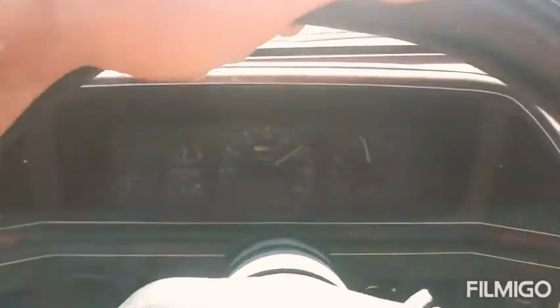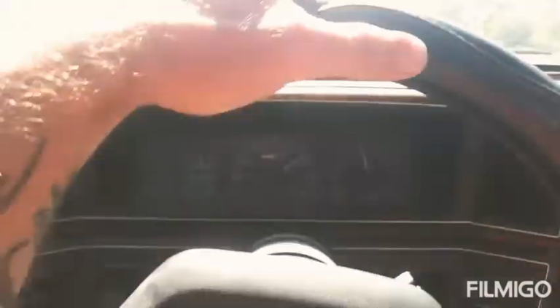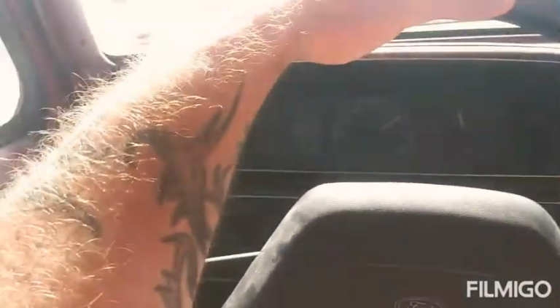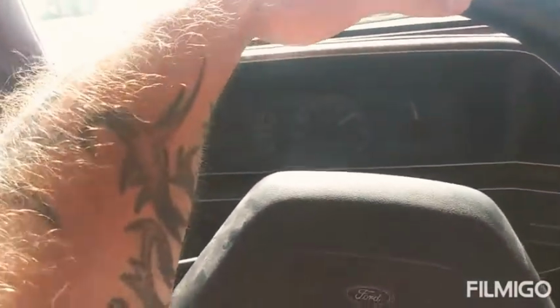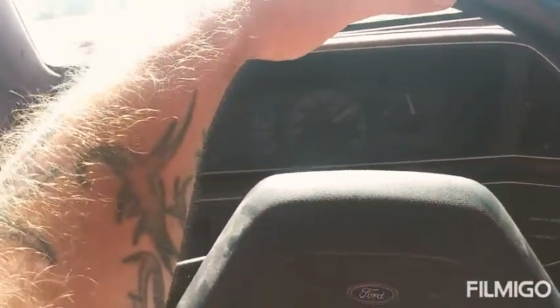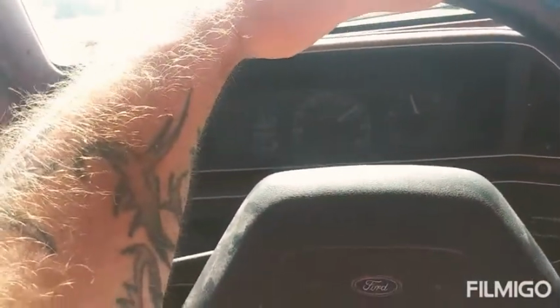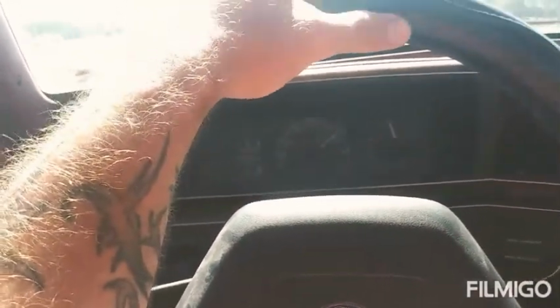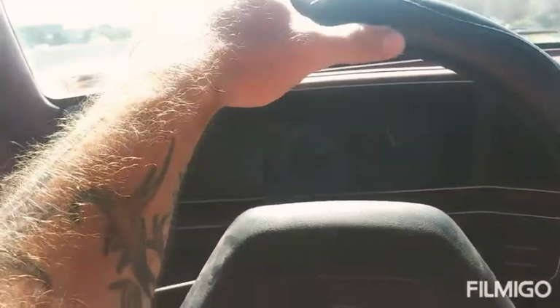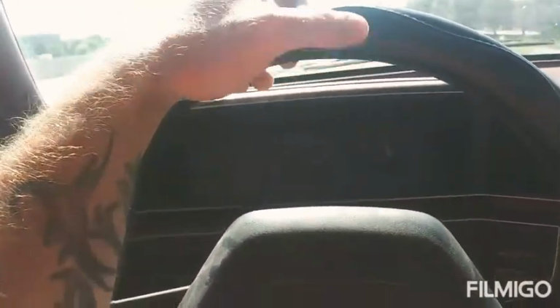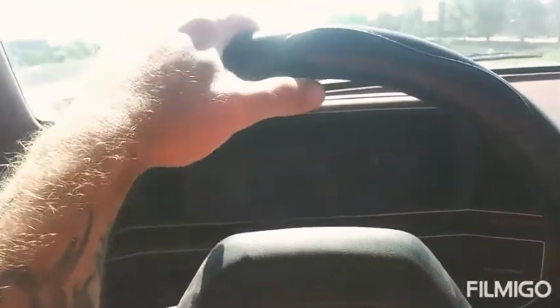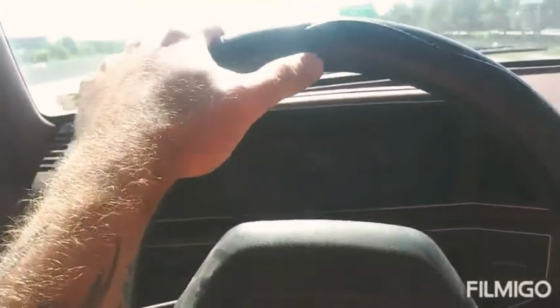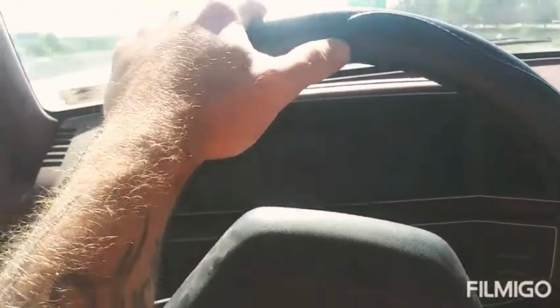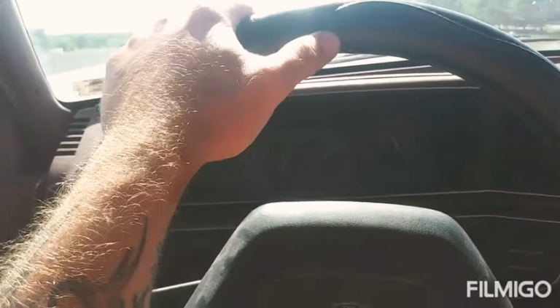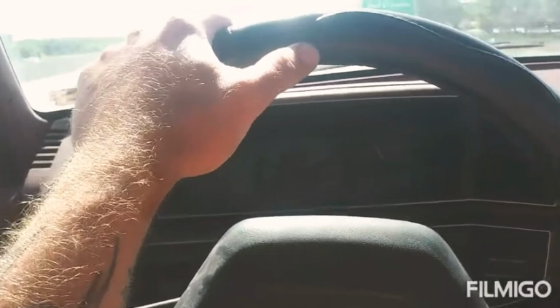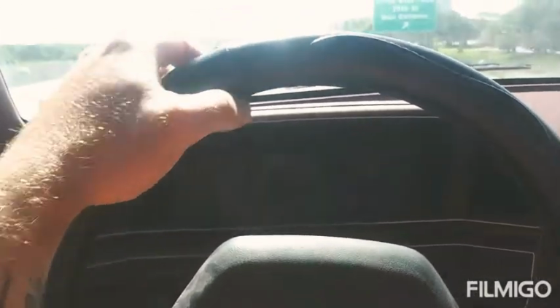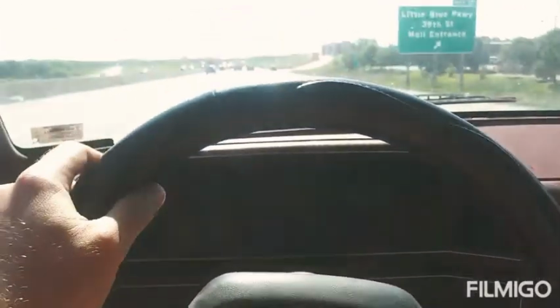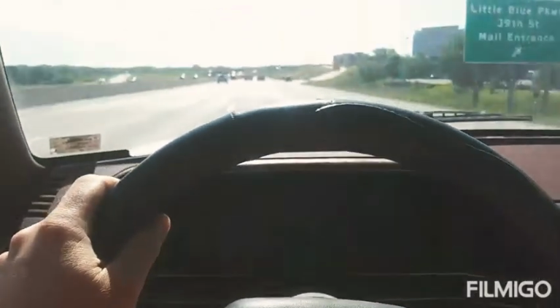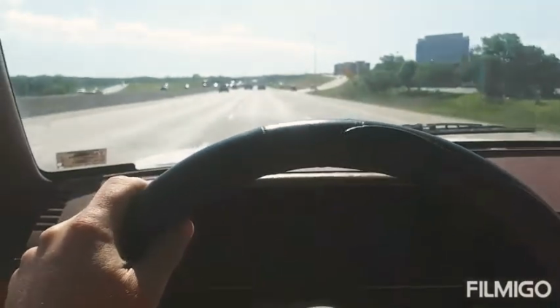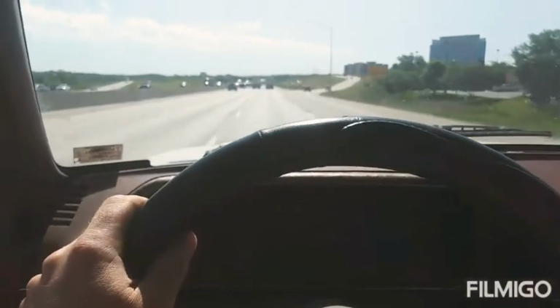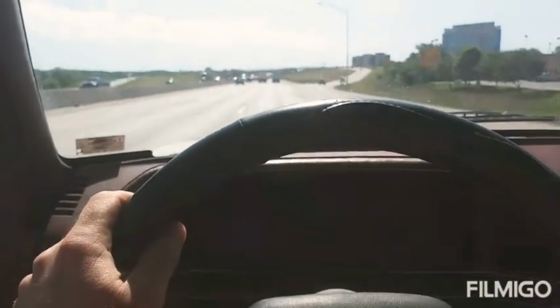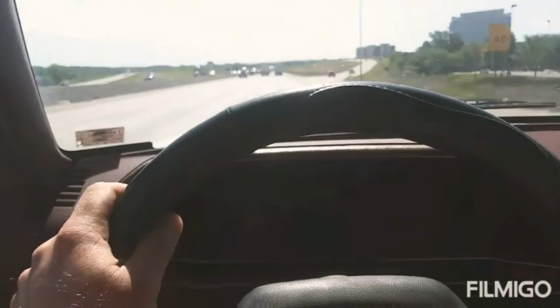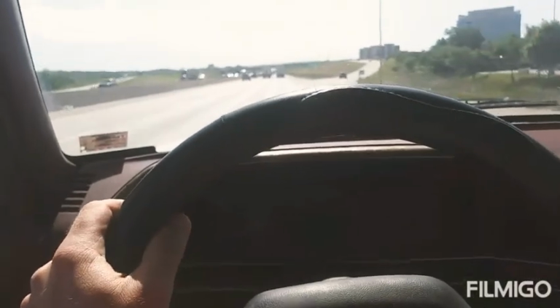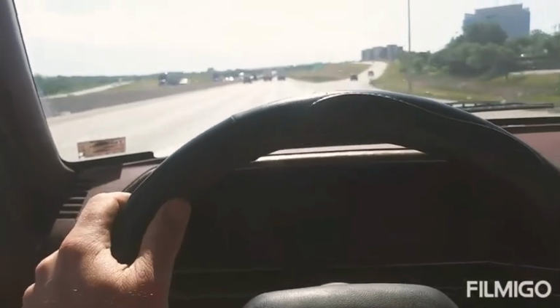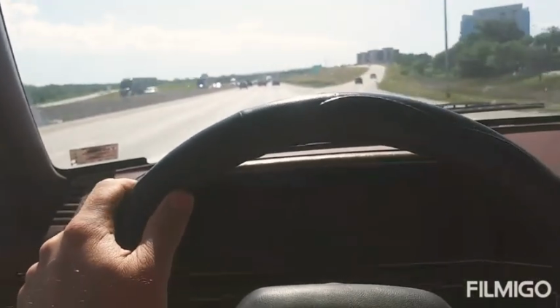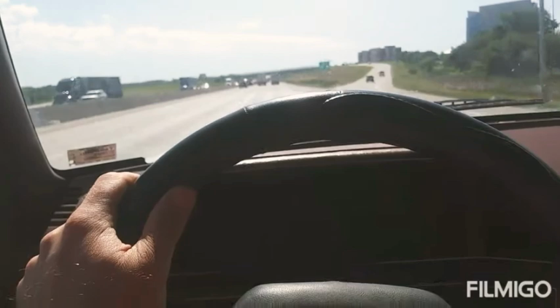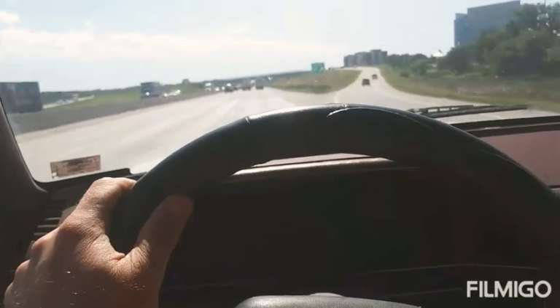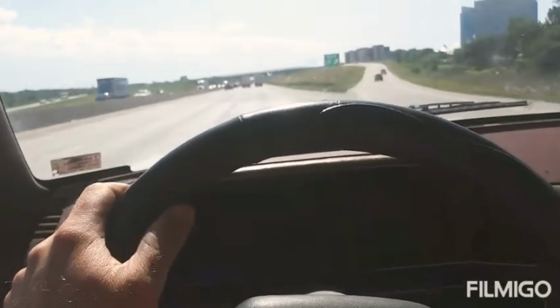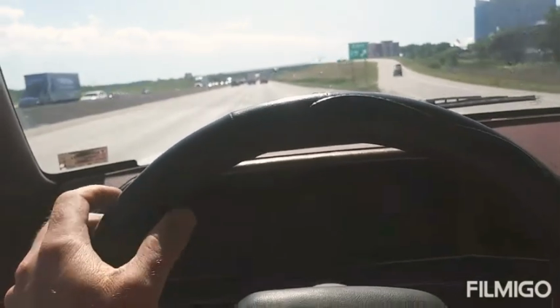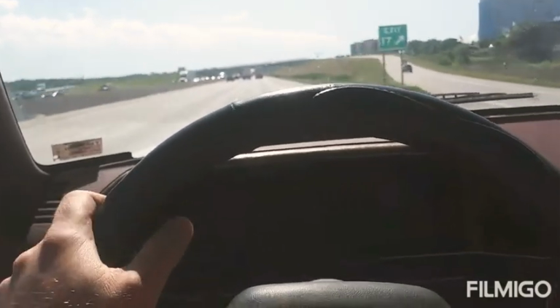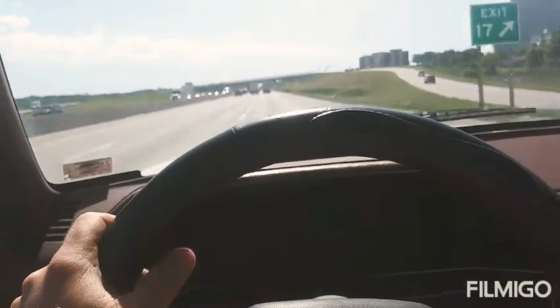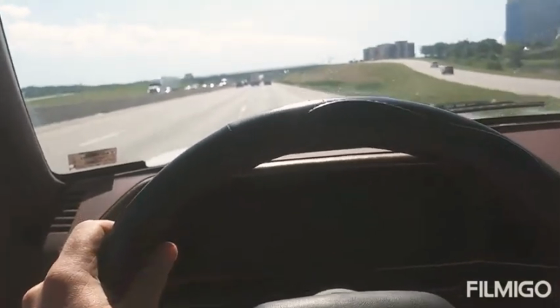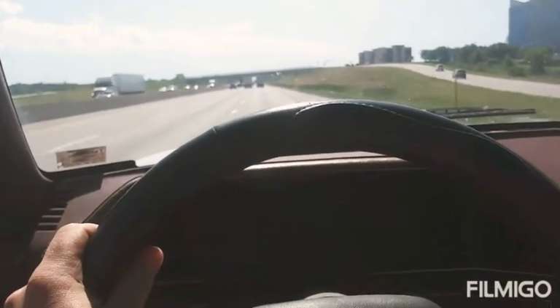All right, here we are. We are heading out to Jefferson City from Kansas City, Missouri. A nice, sunshiny day. Weather conditions about 70 right now, maybe upper 70s, close to 80.